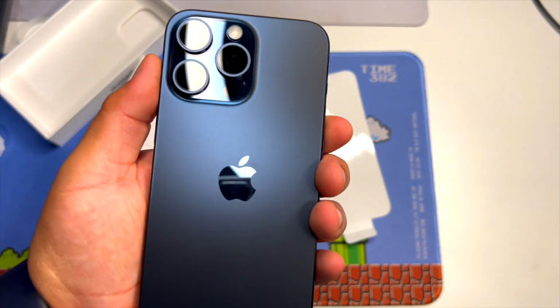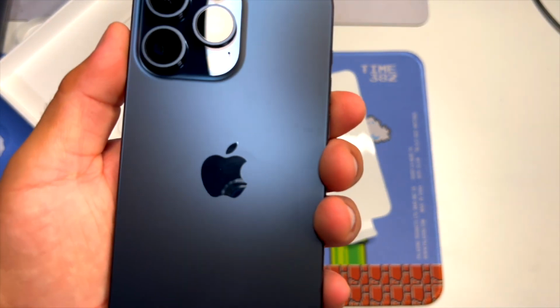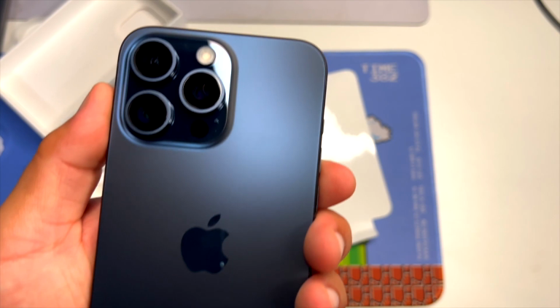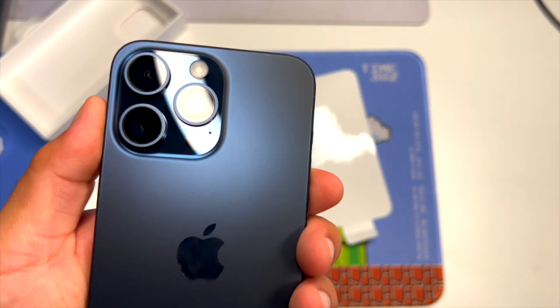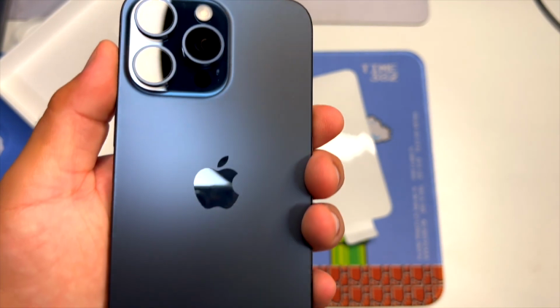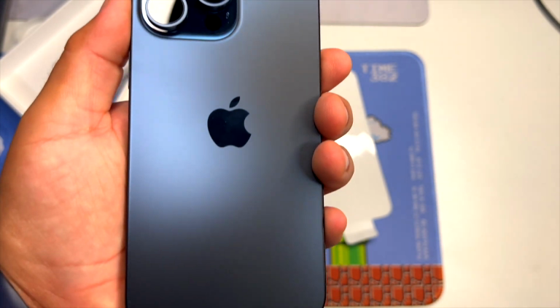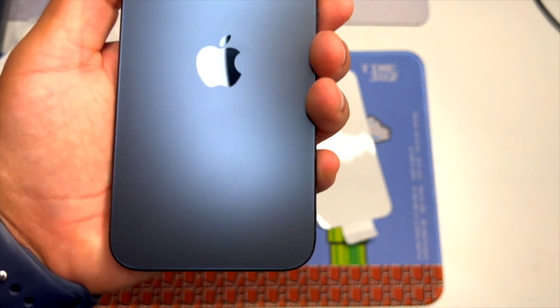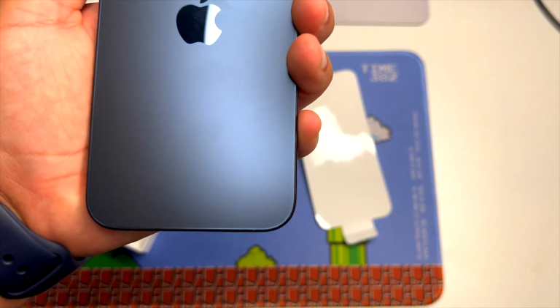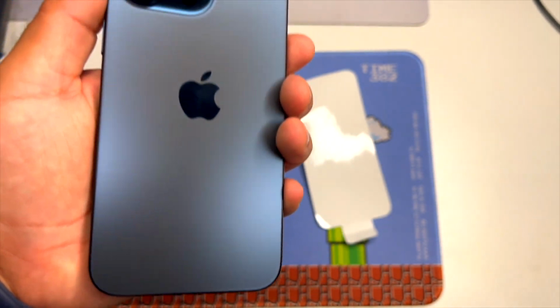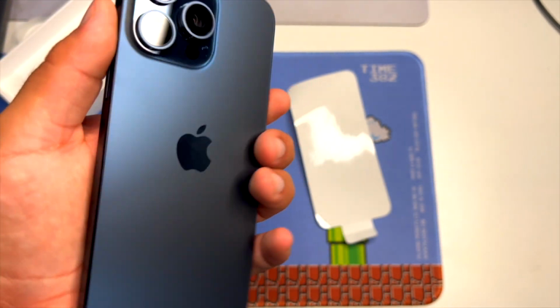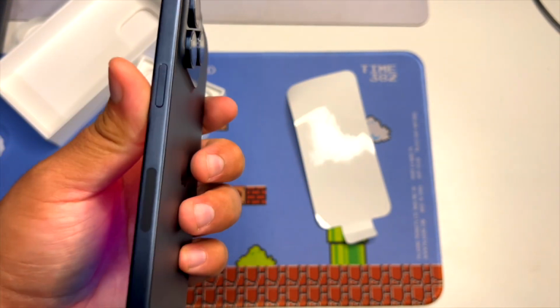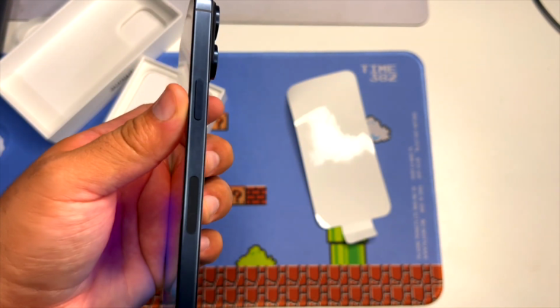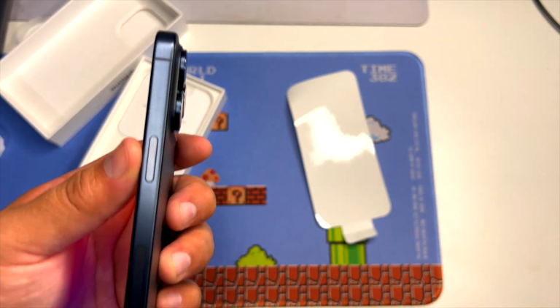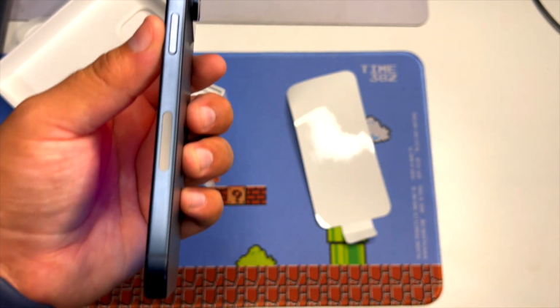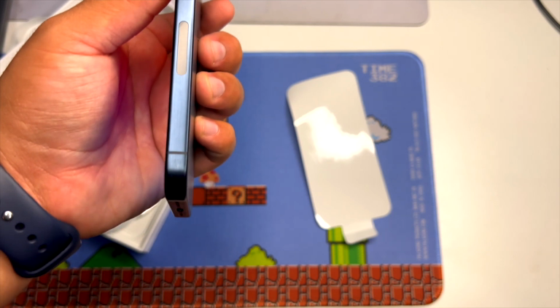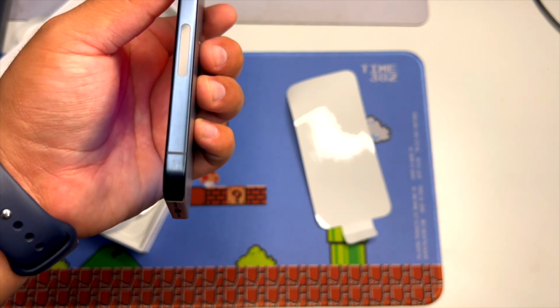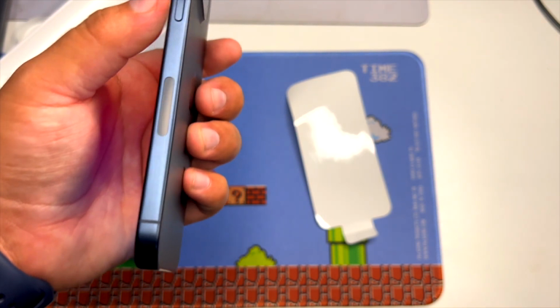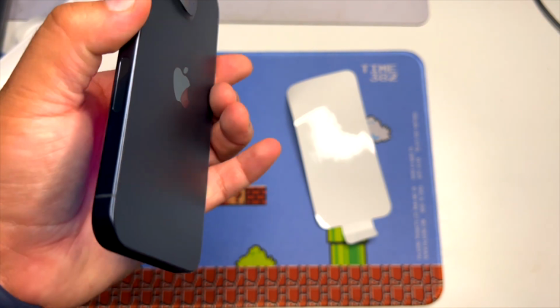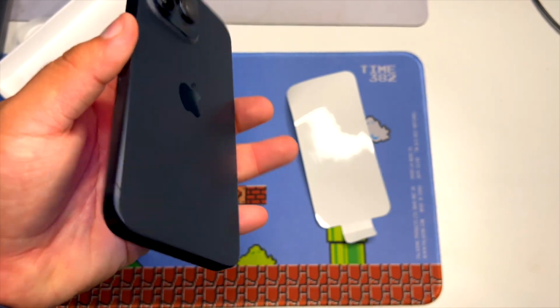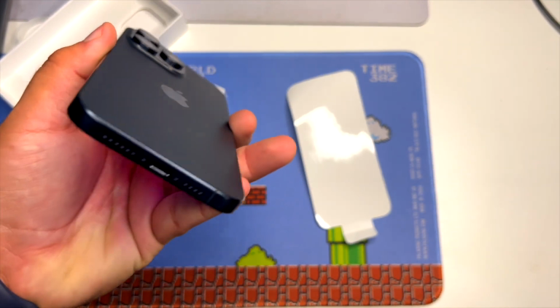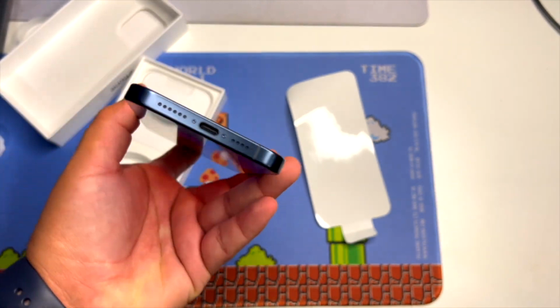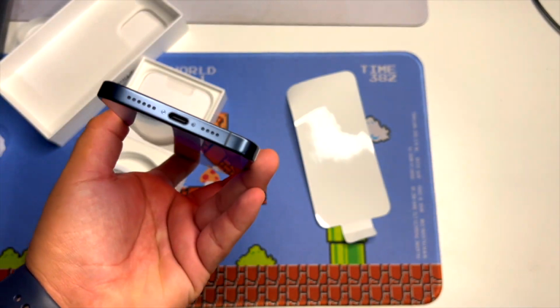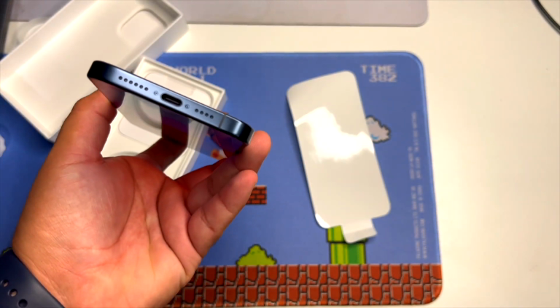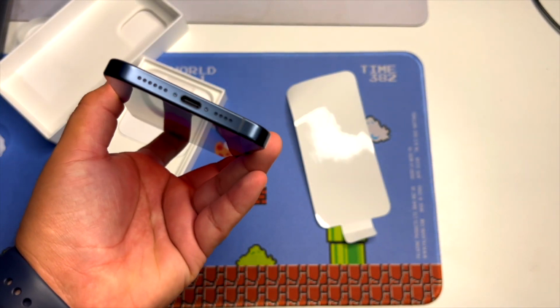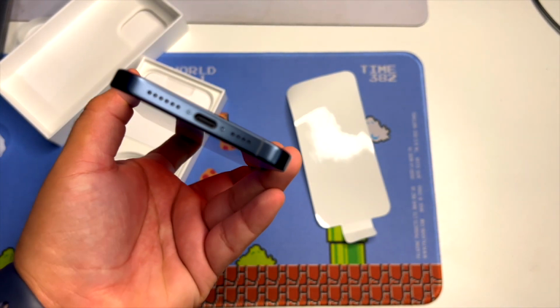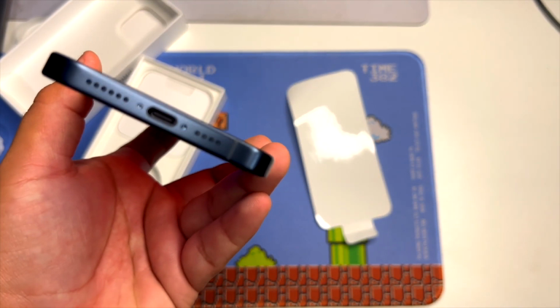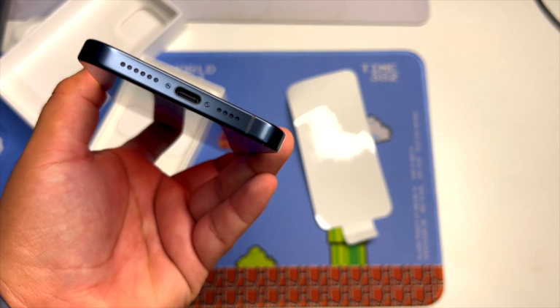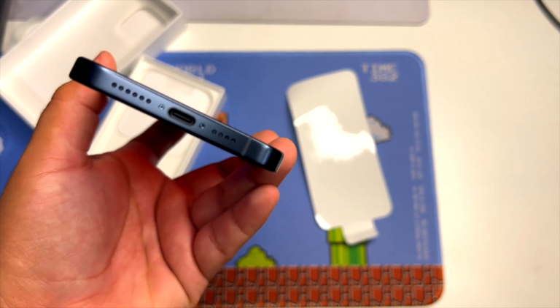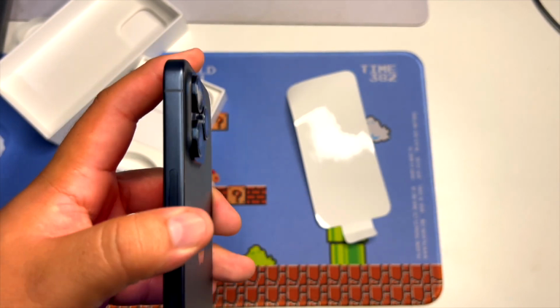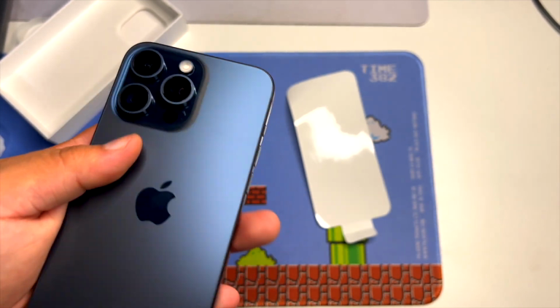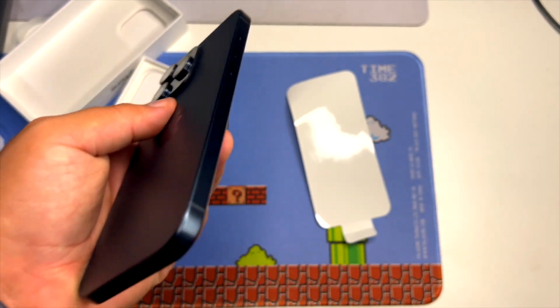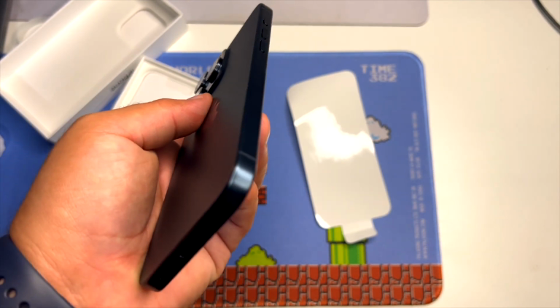I'll do a little overview so you can see it. Like I mentioned, I'm coming from a 13 Pro Max, and this is going to be a big change for me because of the Type-C and the action button.